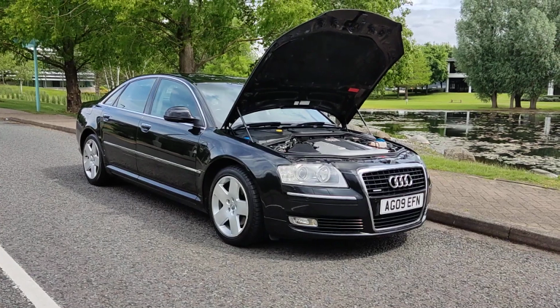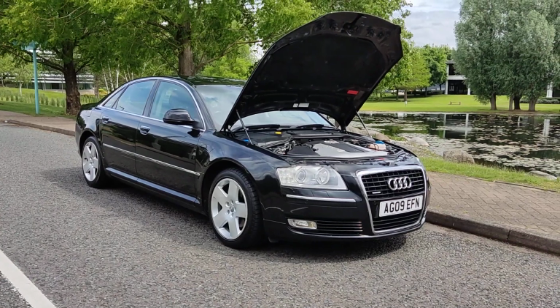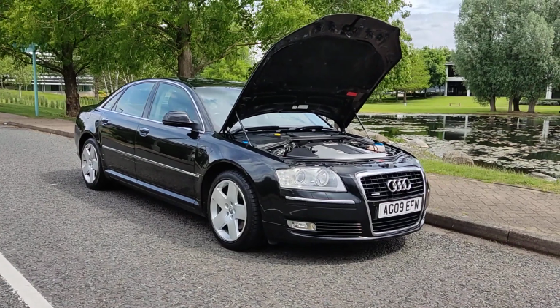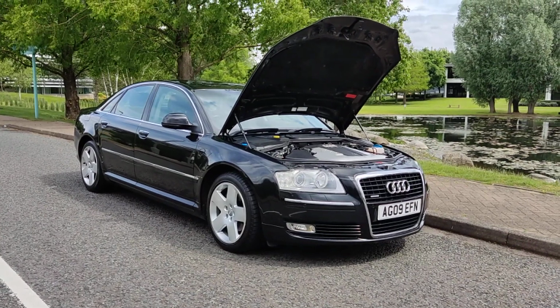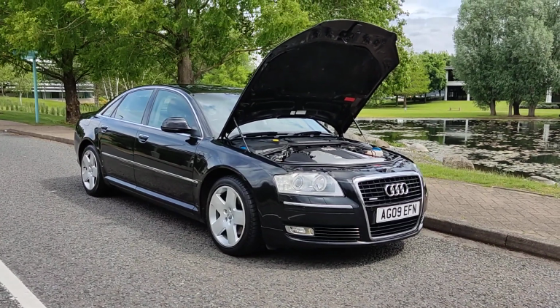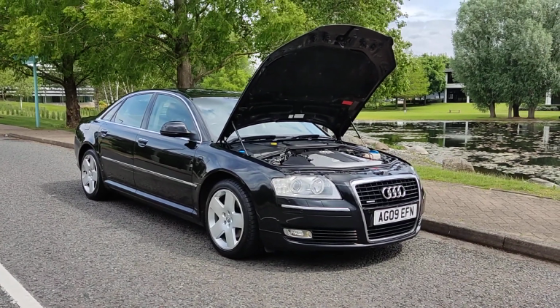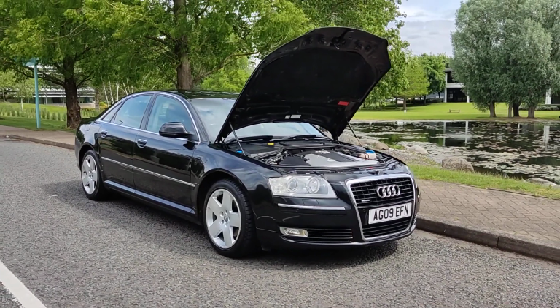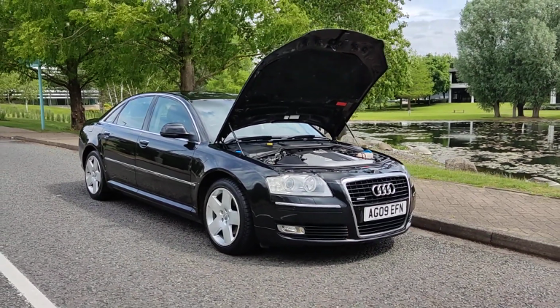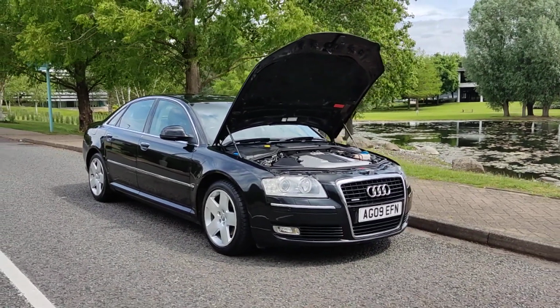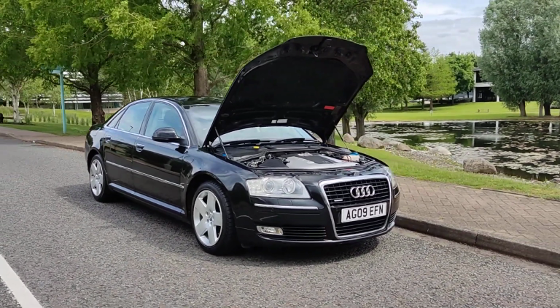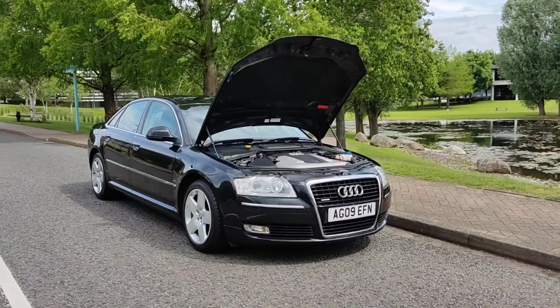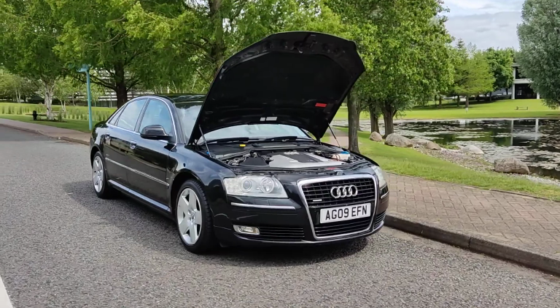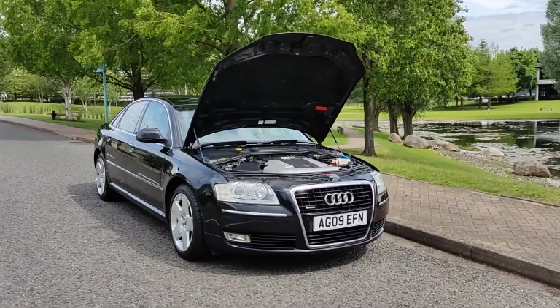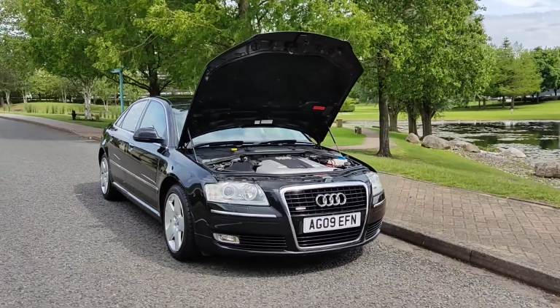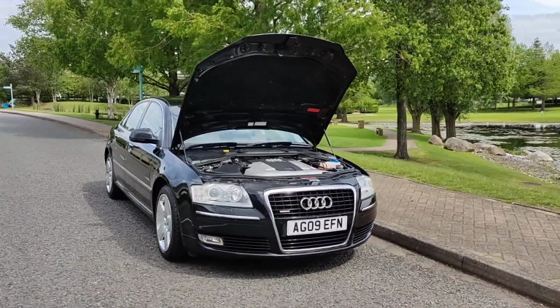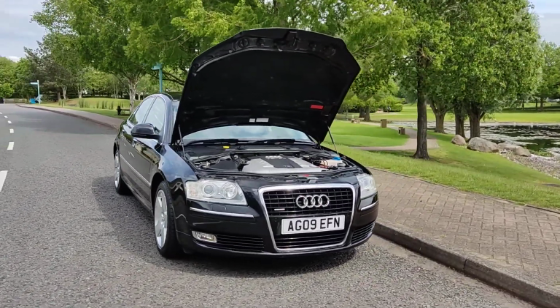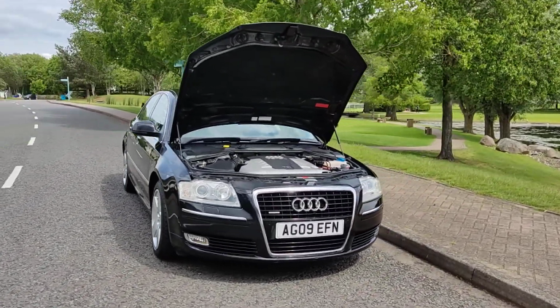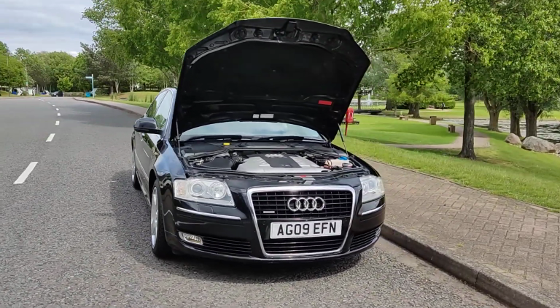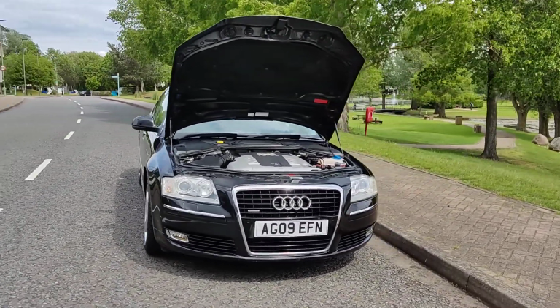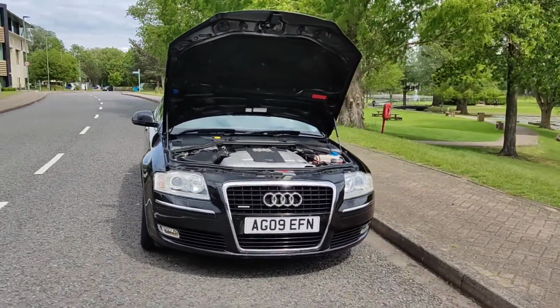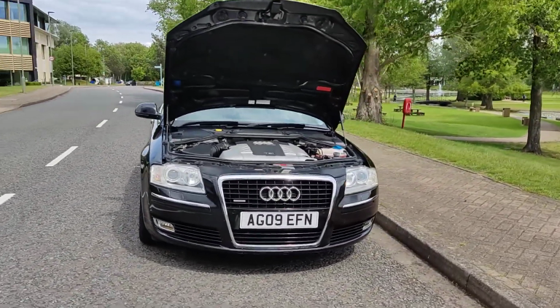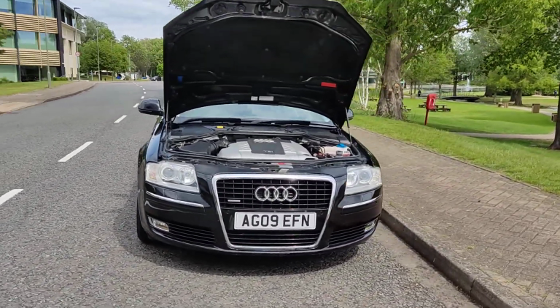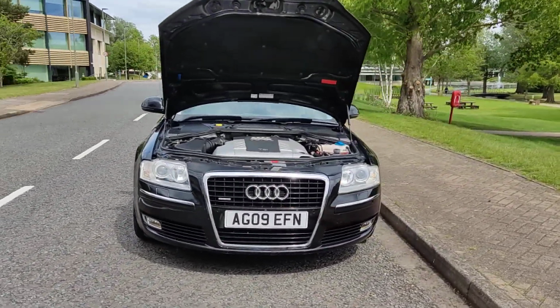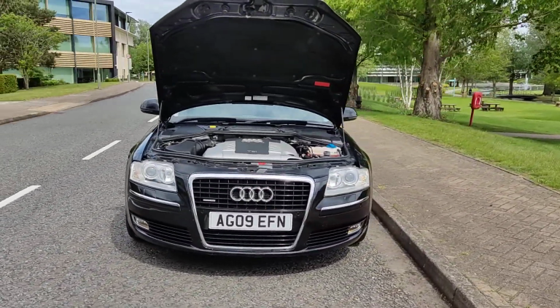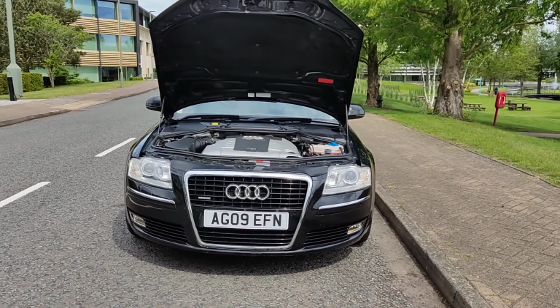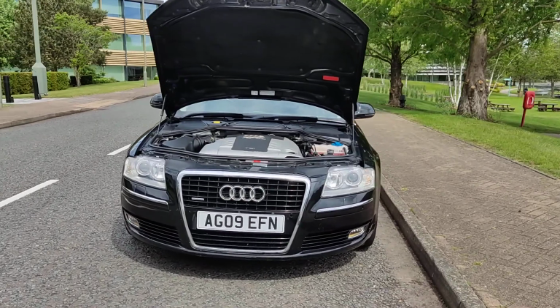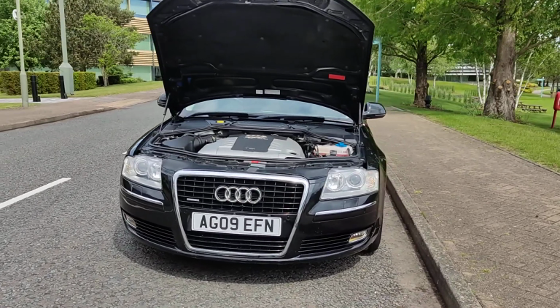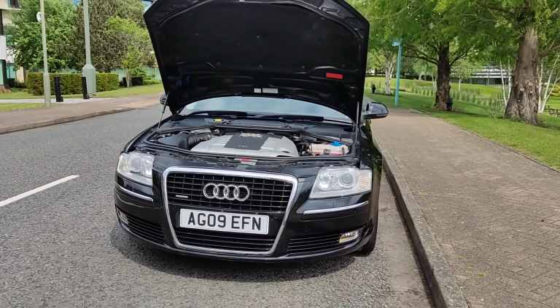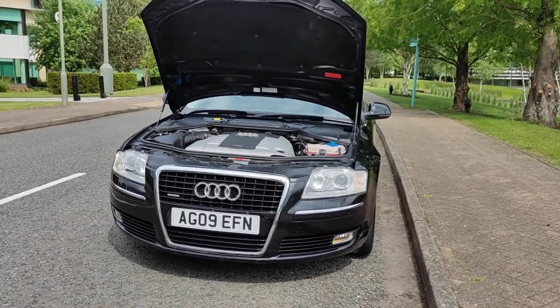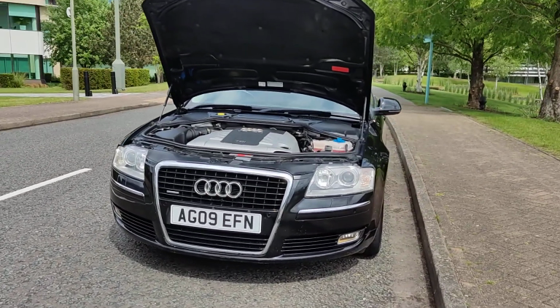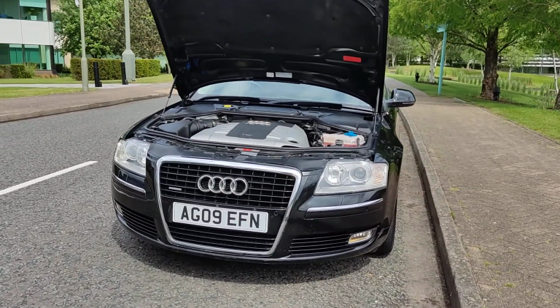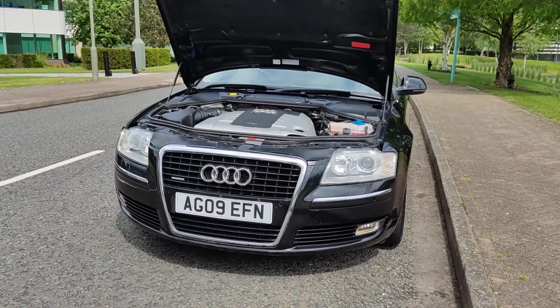AG09 EFN, a black Audi A8, 3 litre V6, AC Saloon Quattro, 5 door automatic.